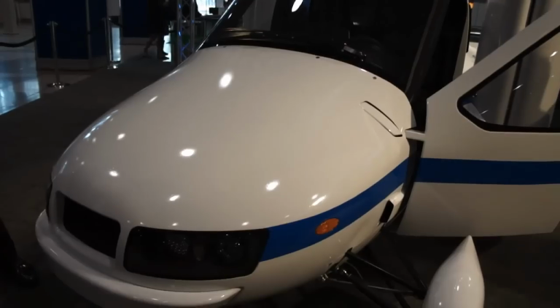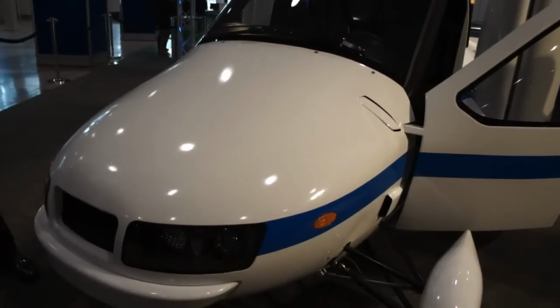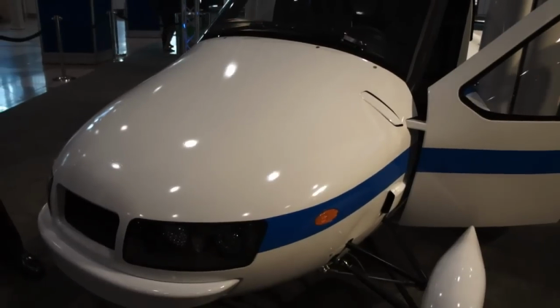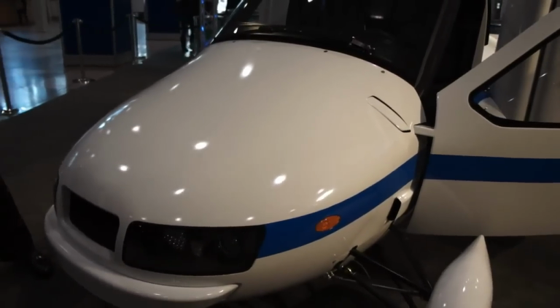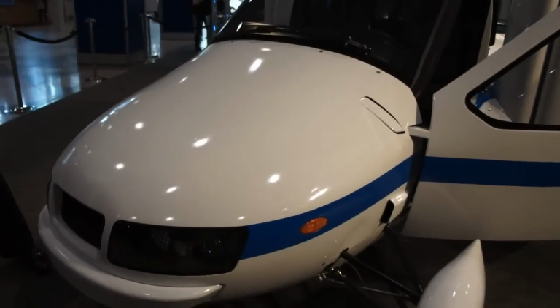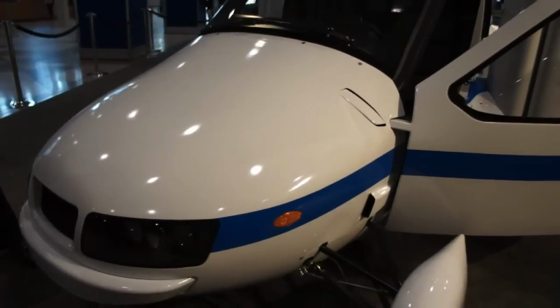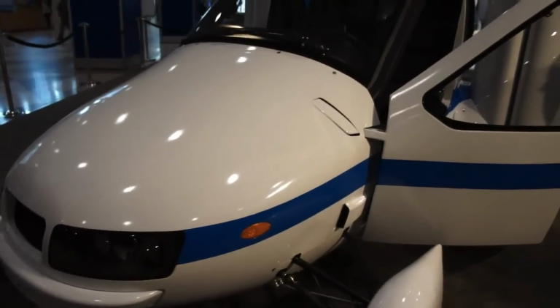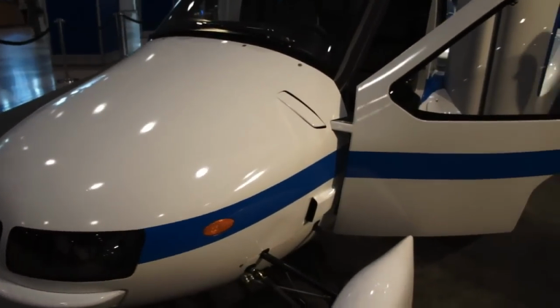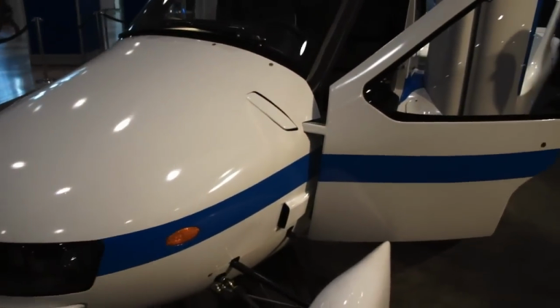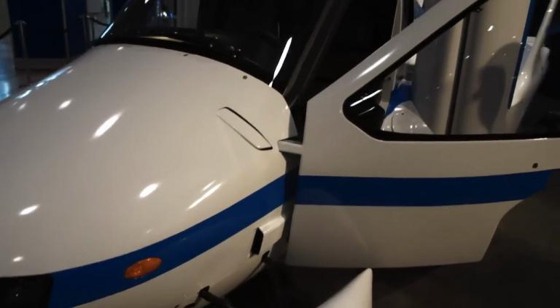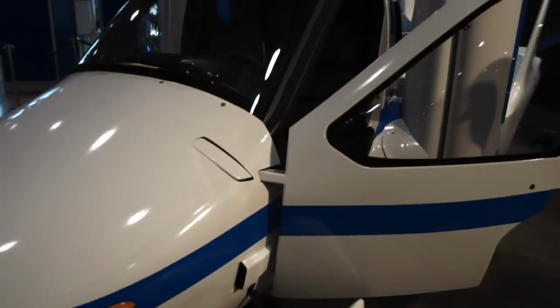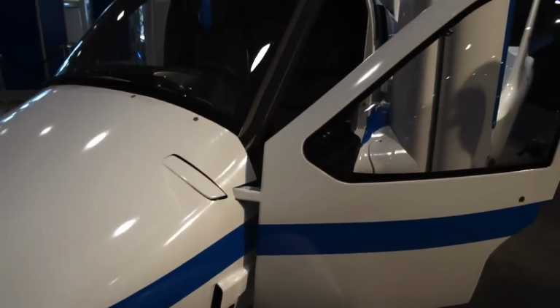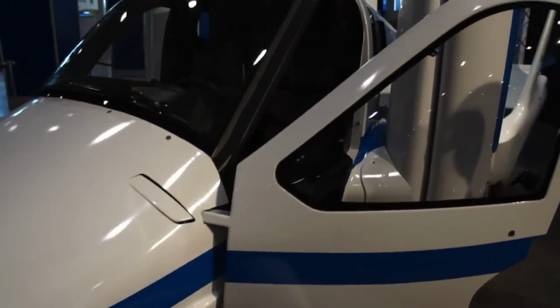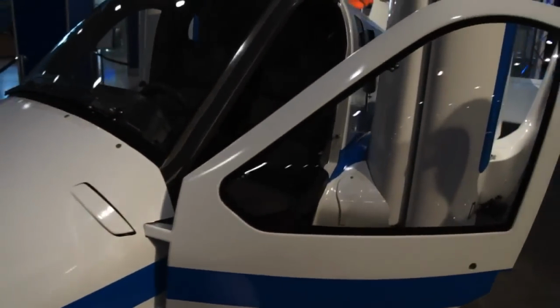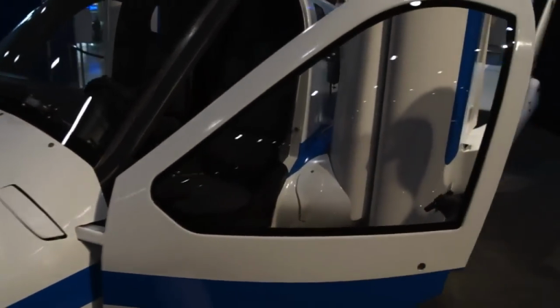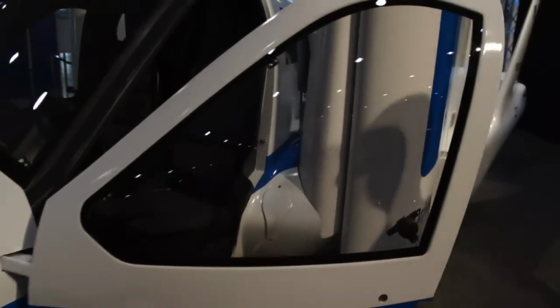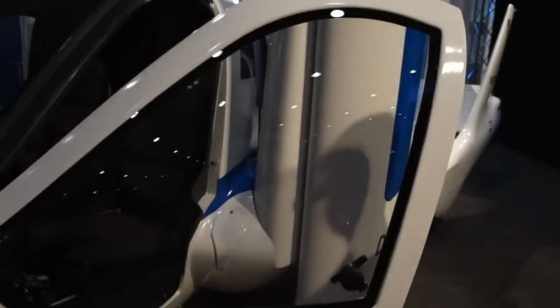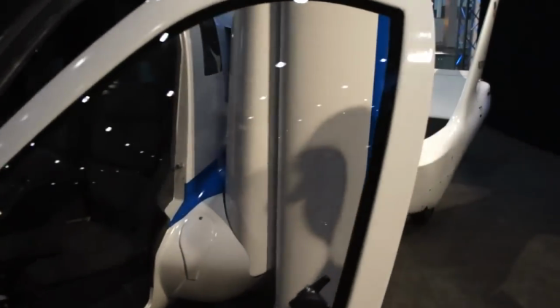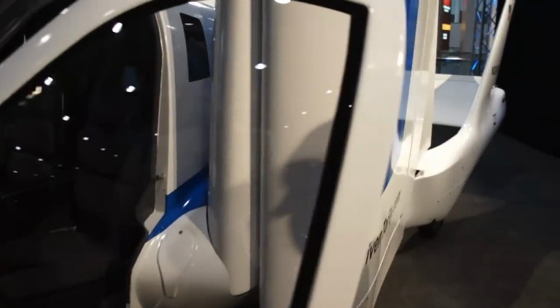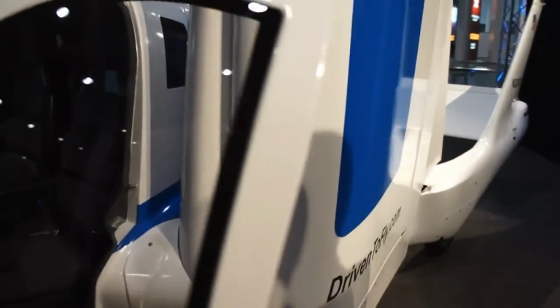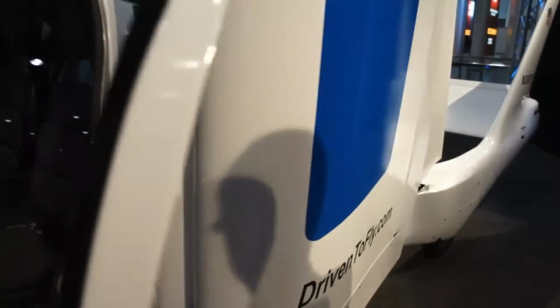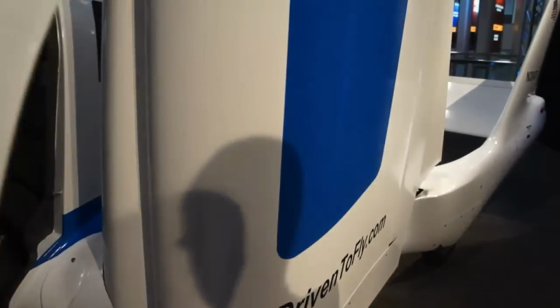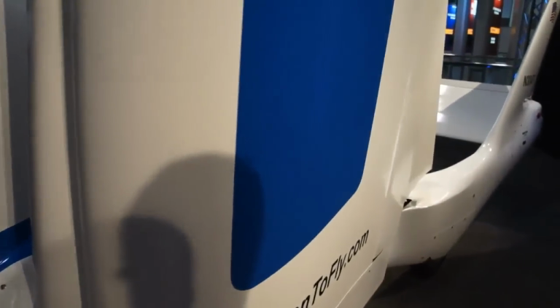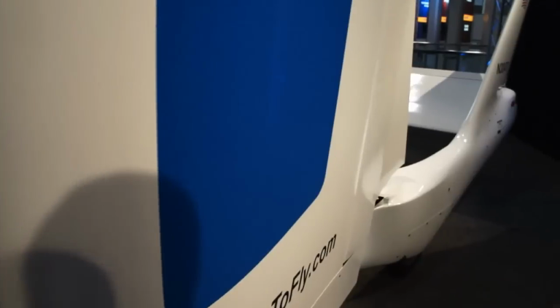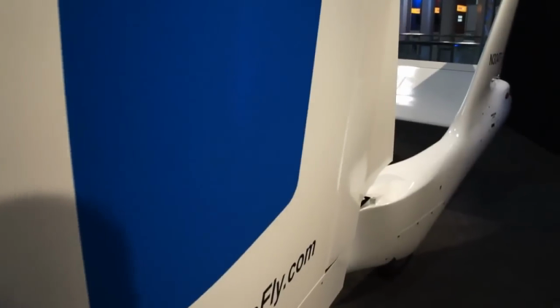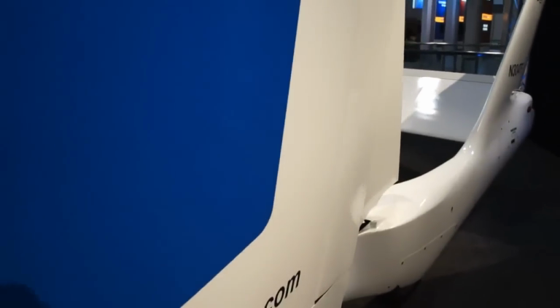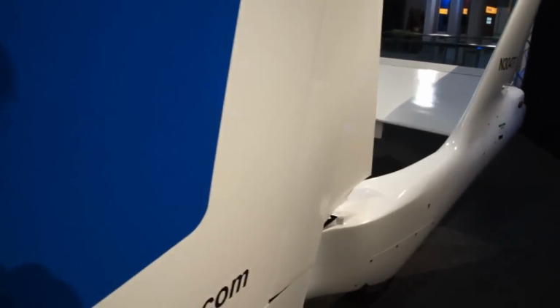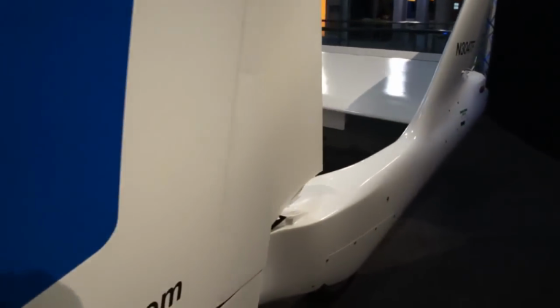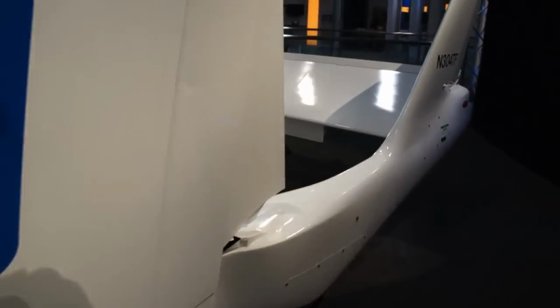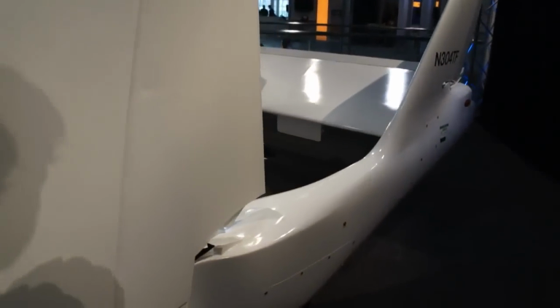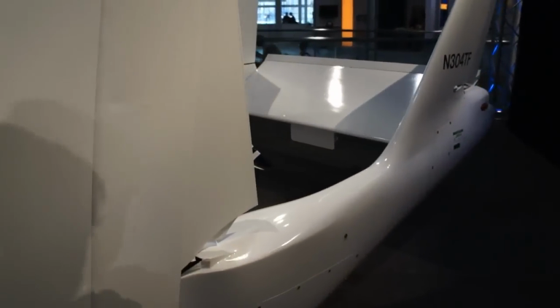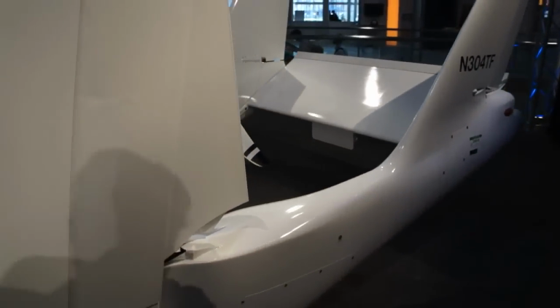Hi everybody, it's Tim with Engadget, and this is the Terrafugia Transition. This is the flying car that you've heard so much about, and this is its major auto show debut.